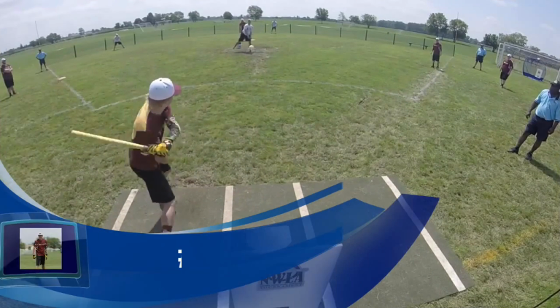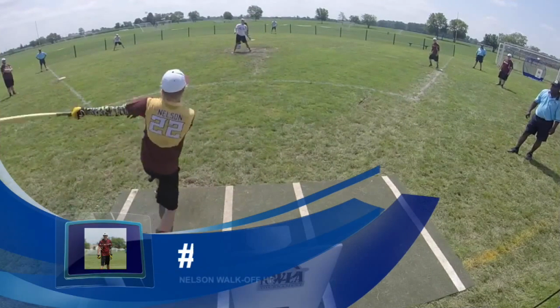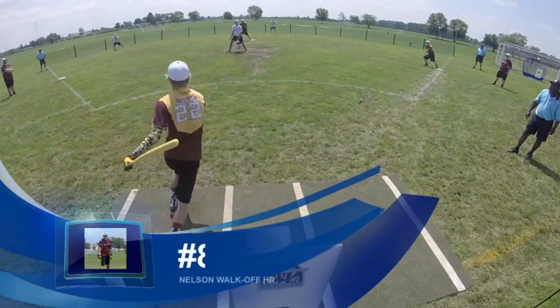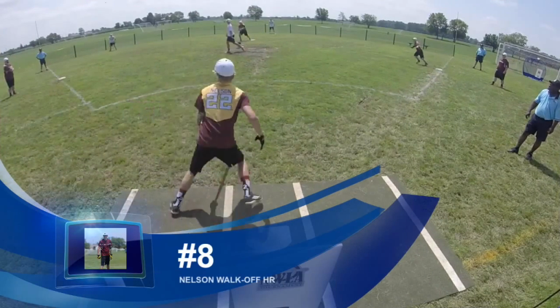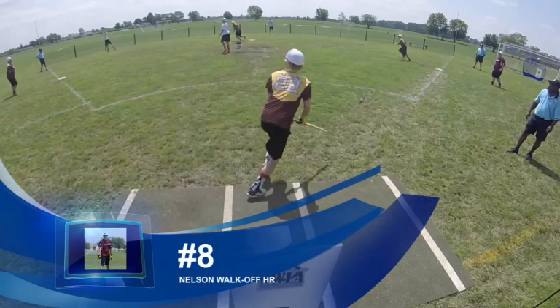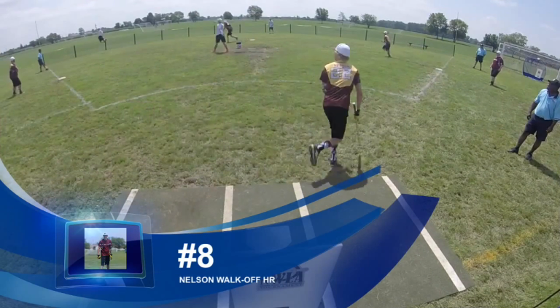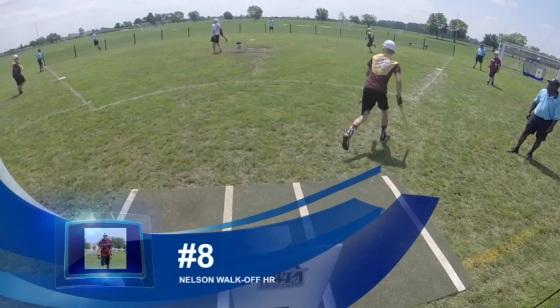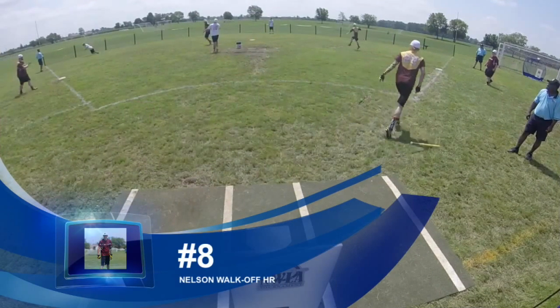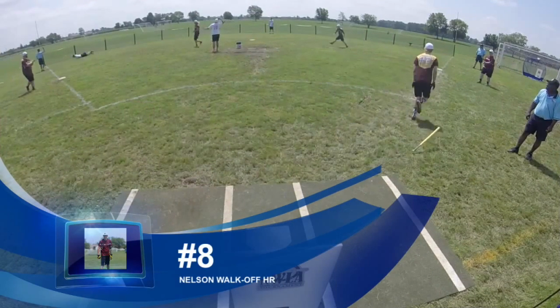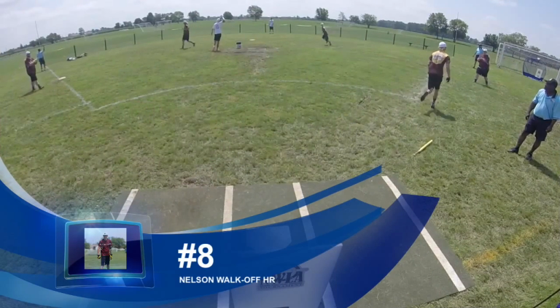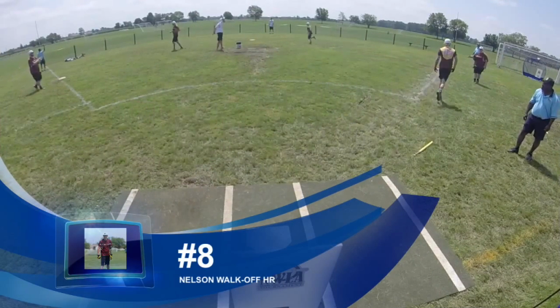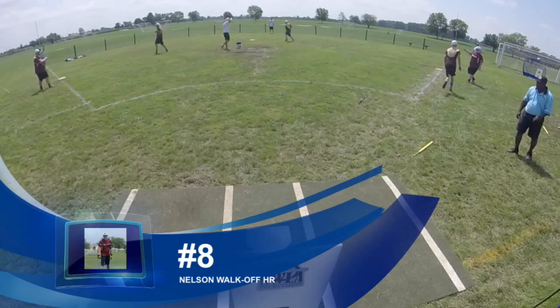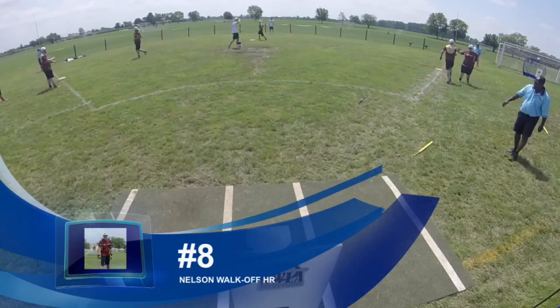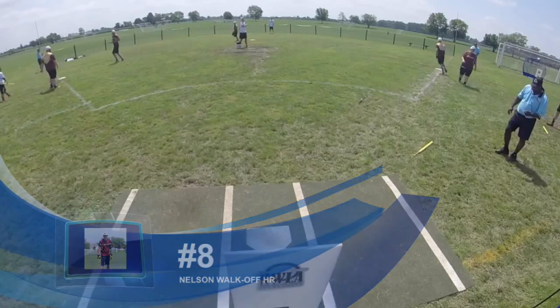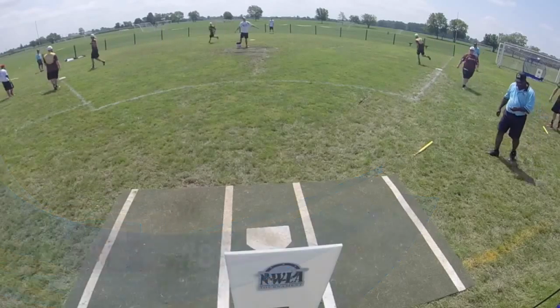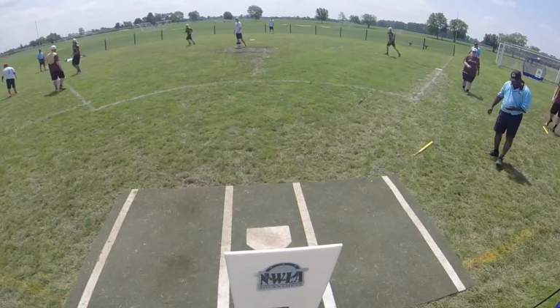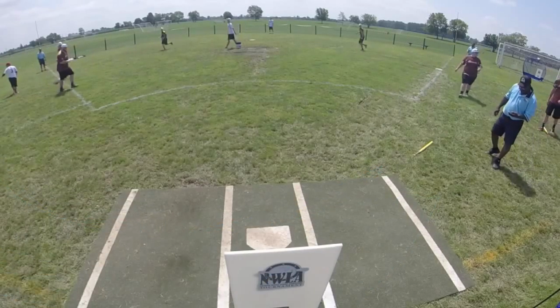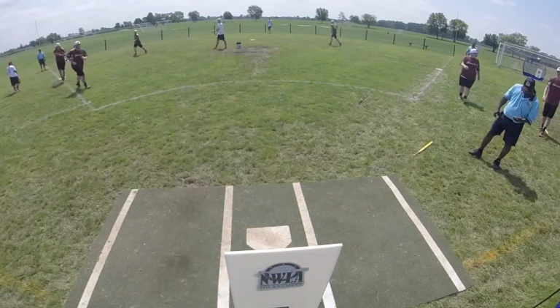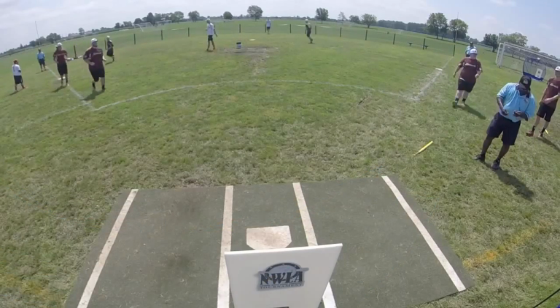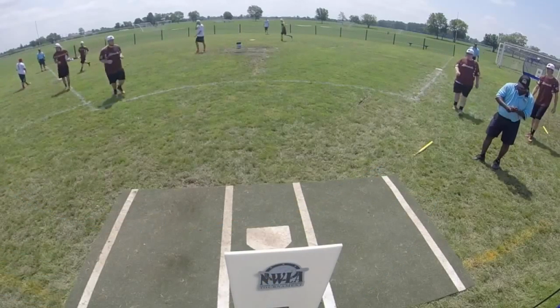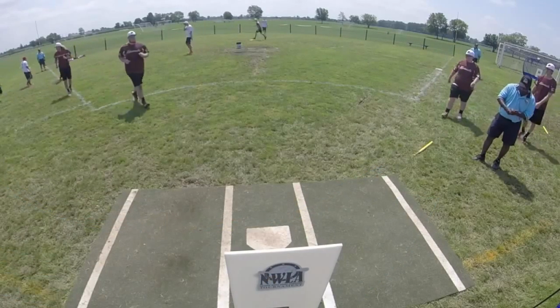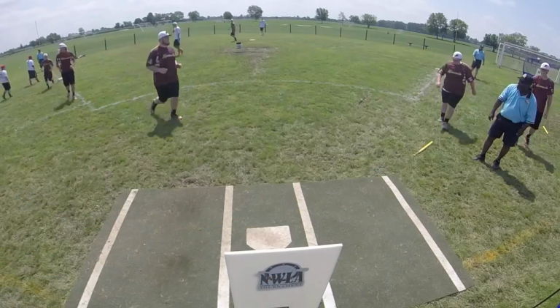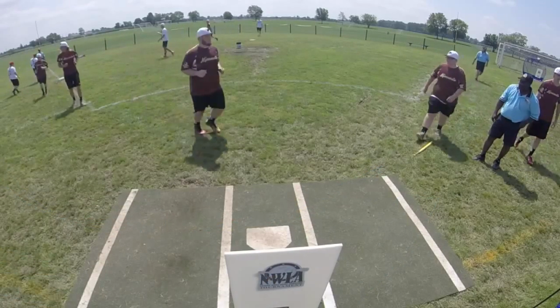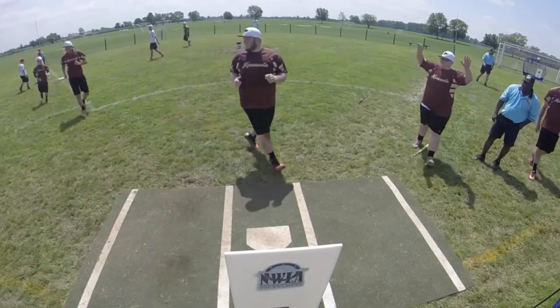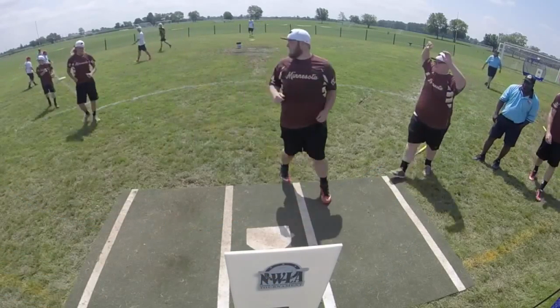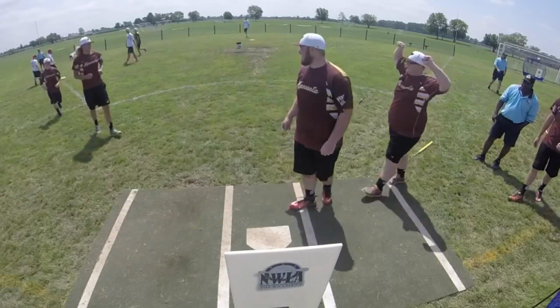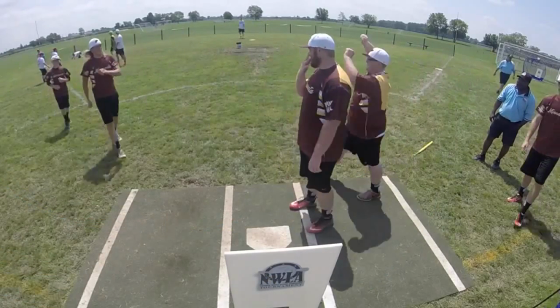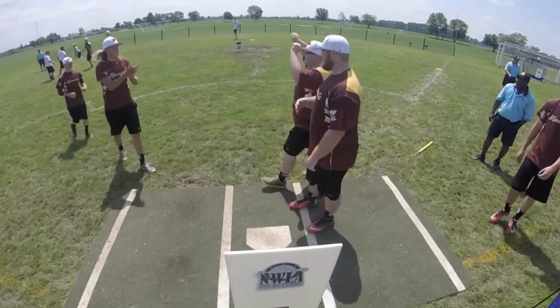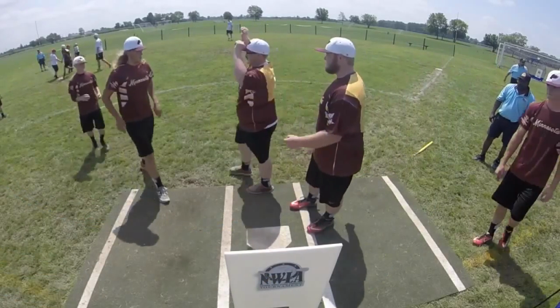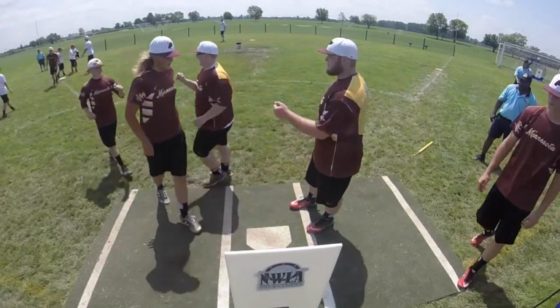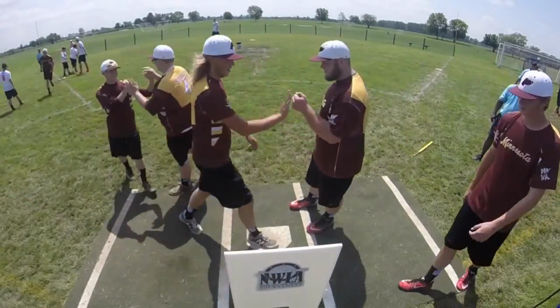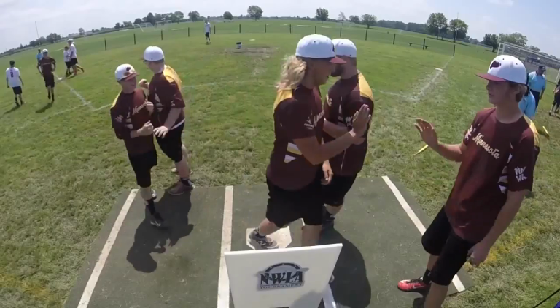Coming in at number 8, Devin Nelson's walk-off home run against Maquan Wiffleball League would give the MNWA Gophers a 12-9 win.